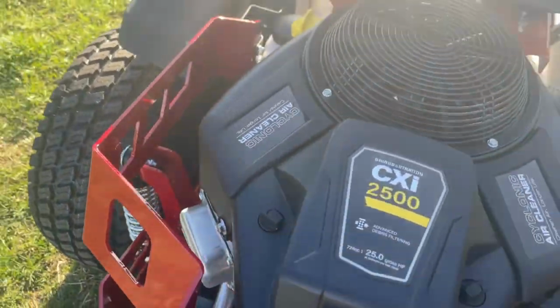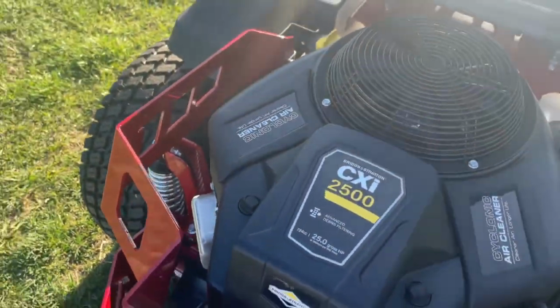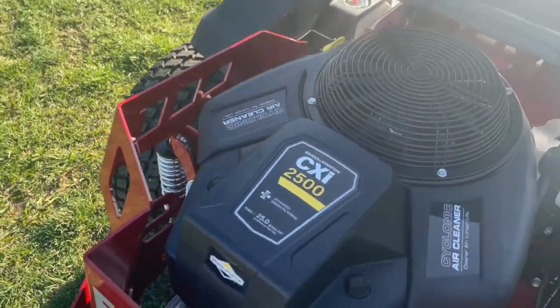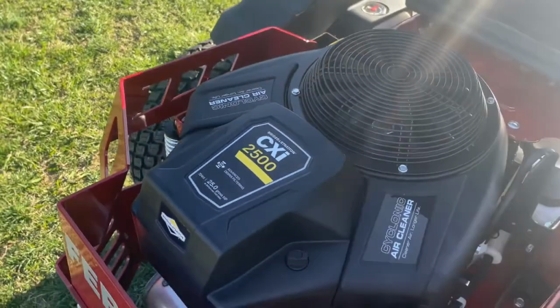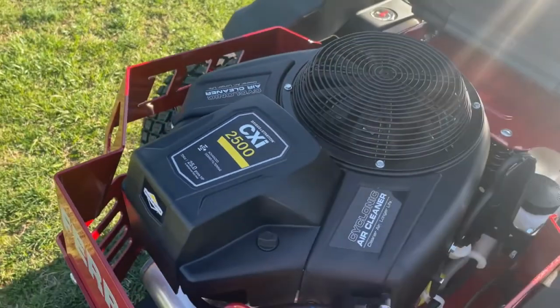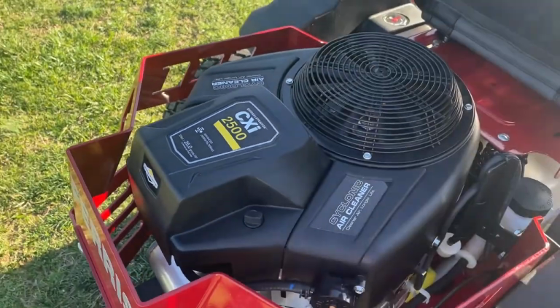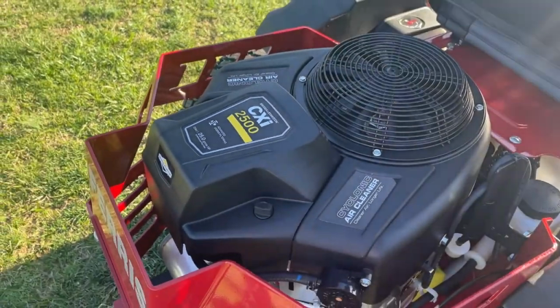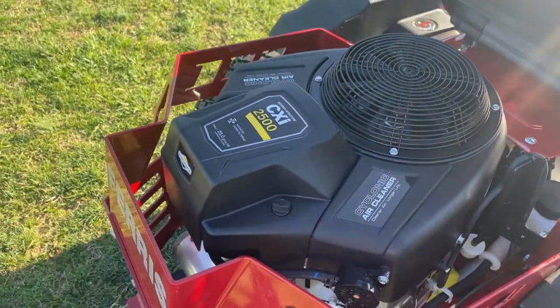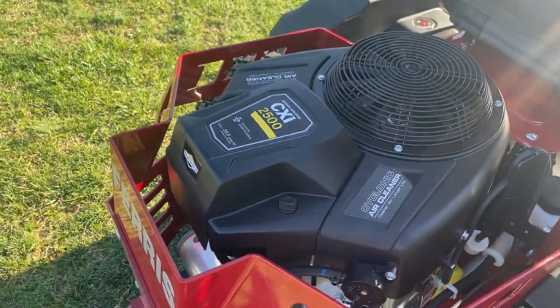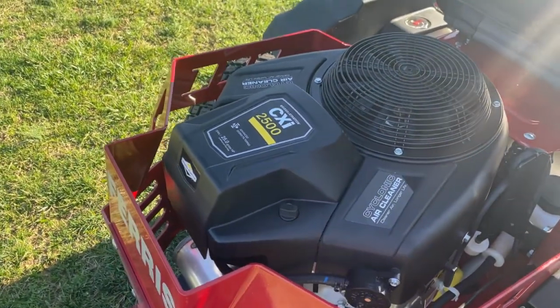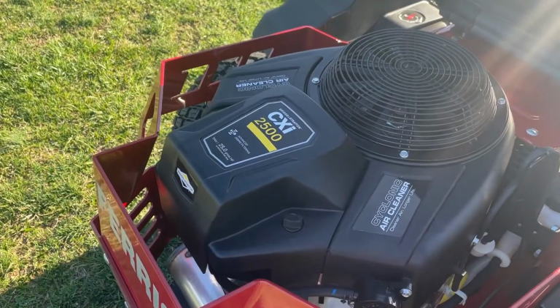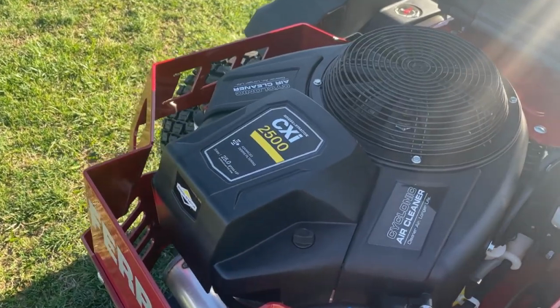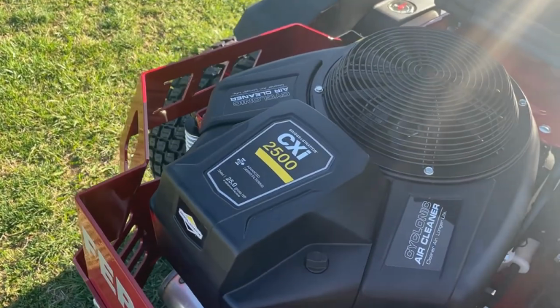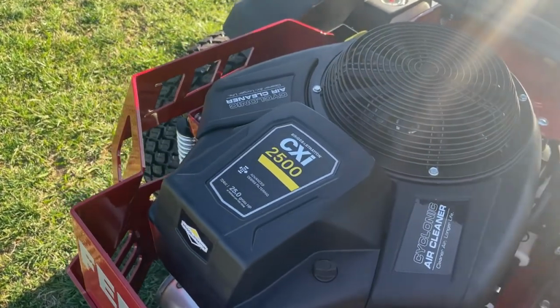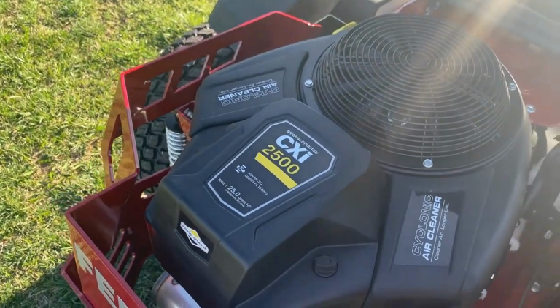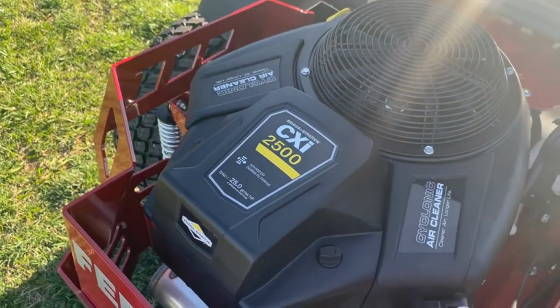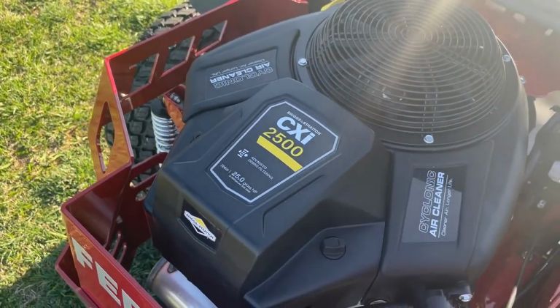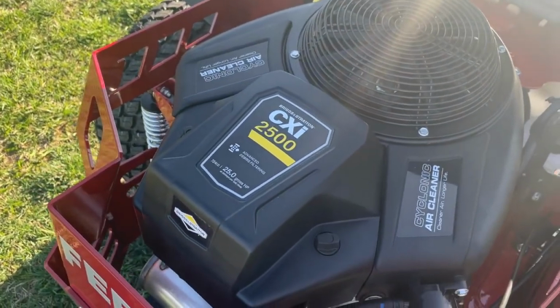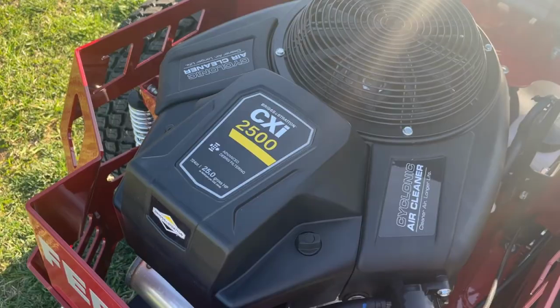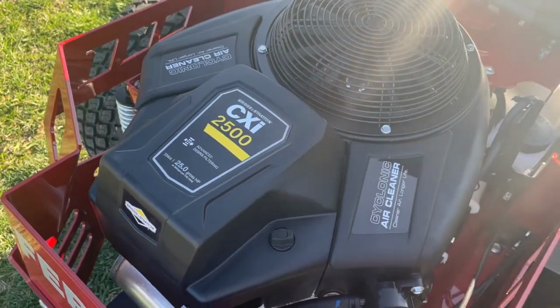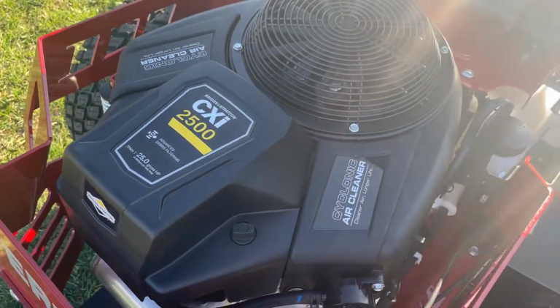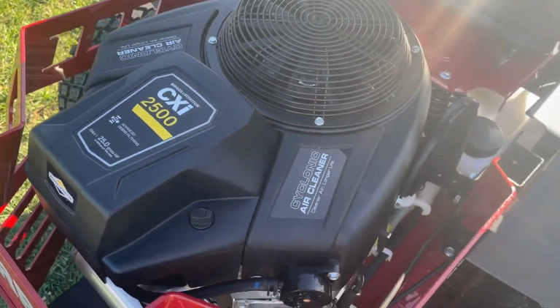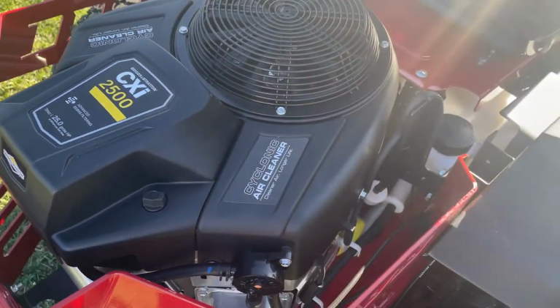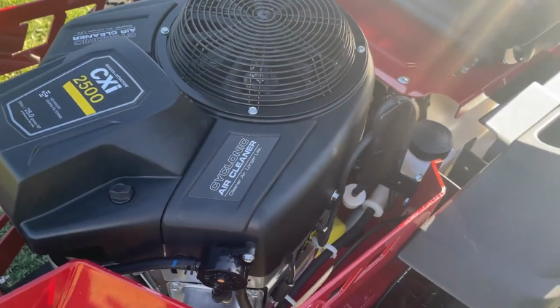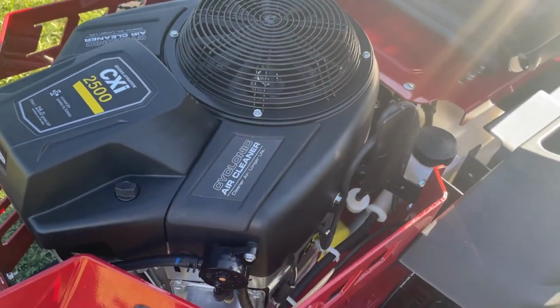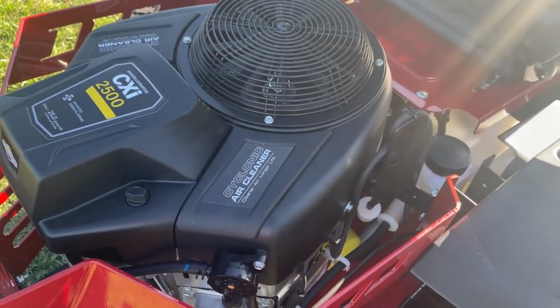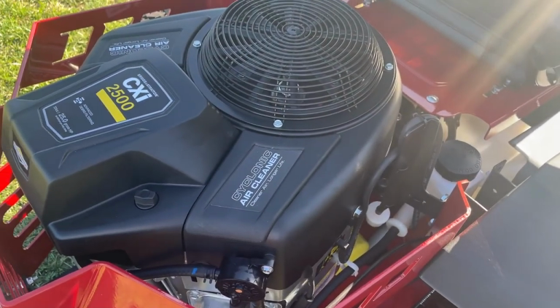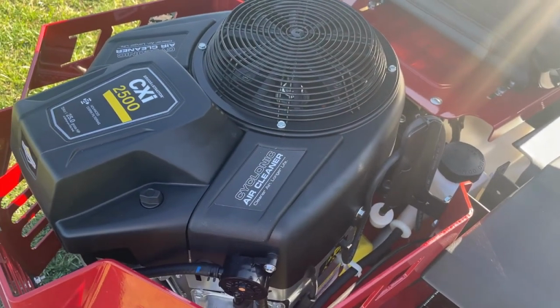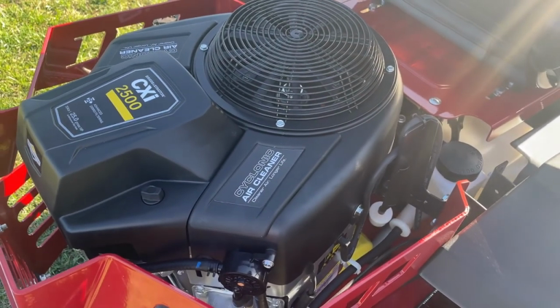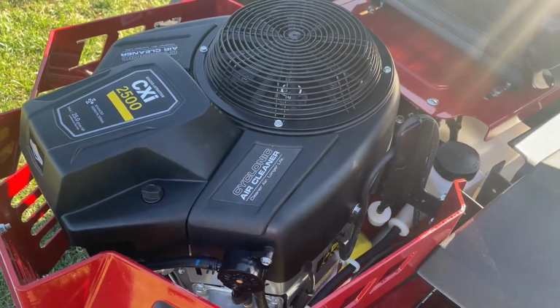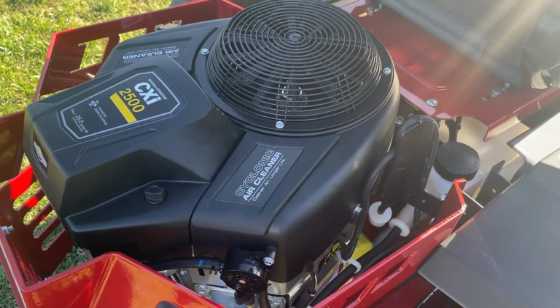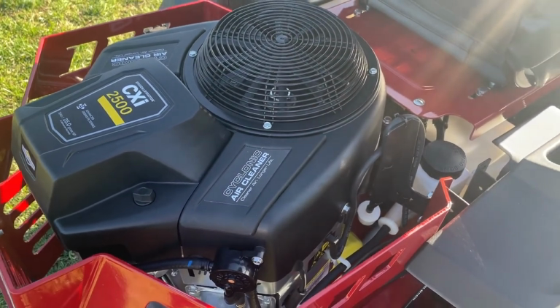This mower comes with the 25-horsepower Briggs & Stratton CXI engine as well as the Hydrogear ZT 2800s.